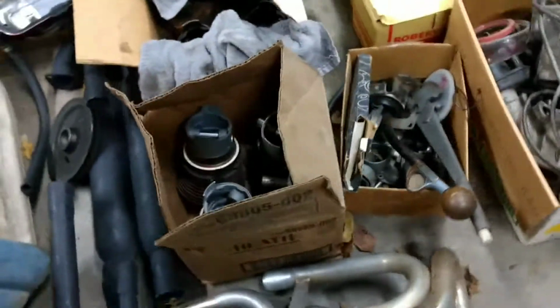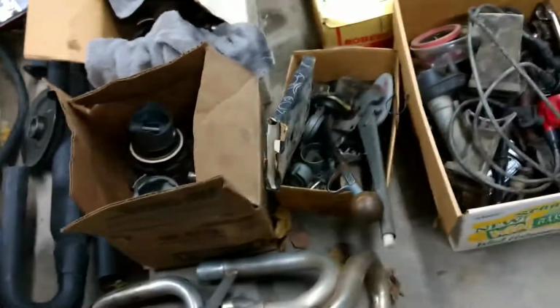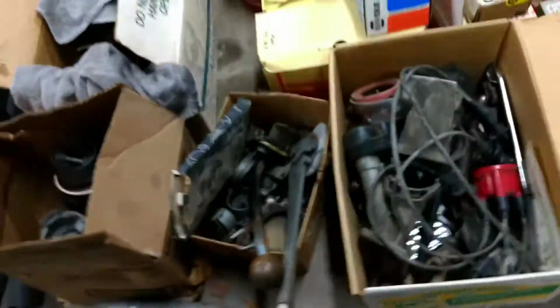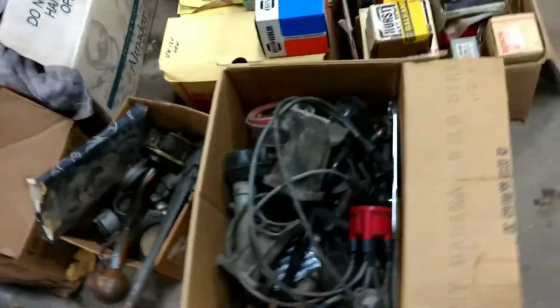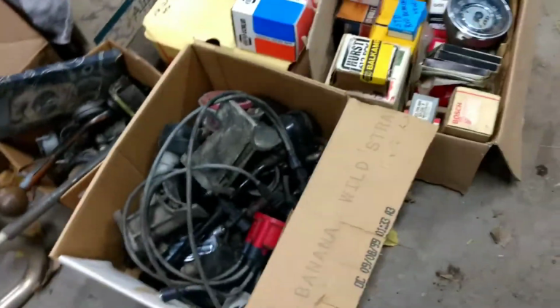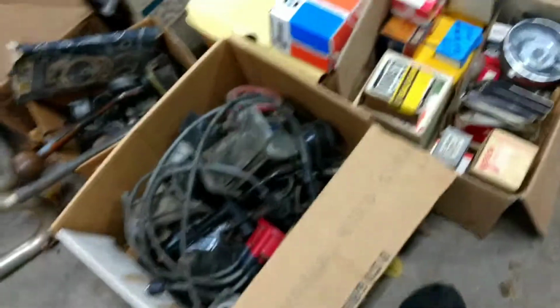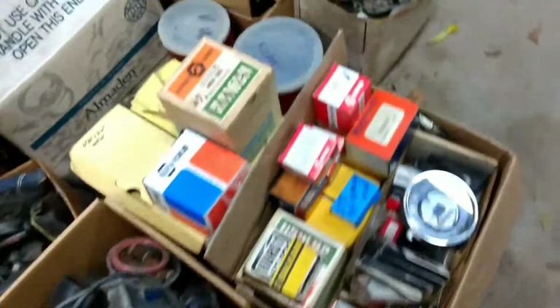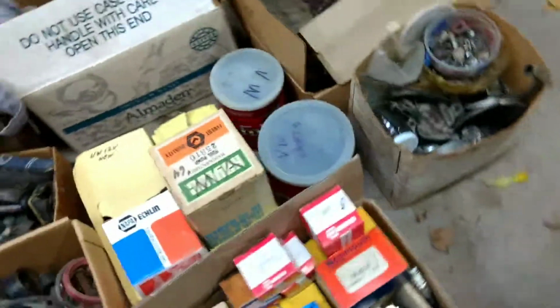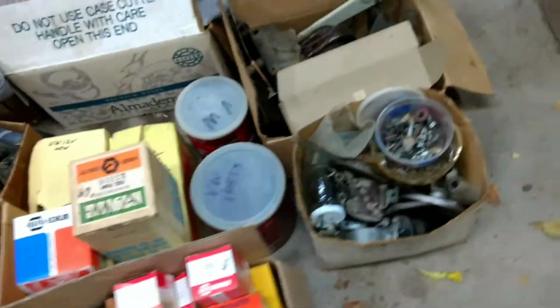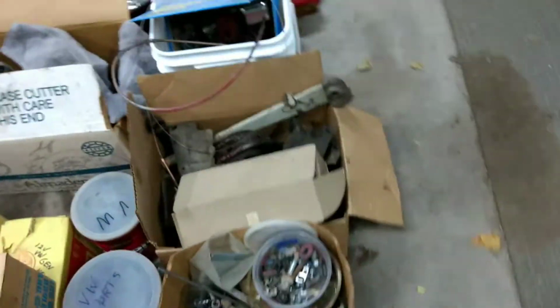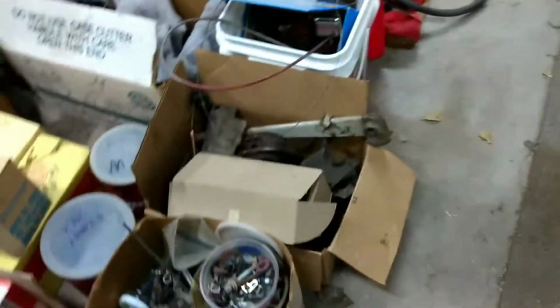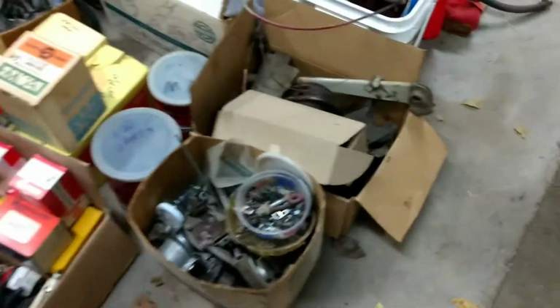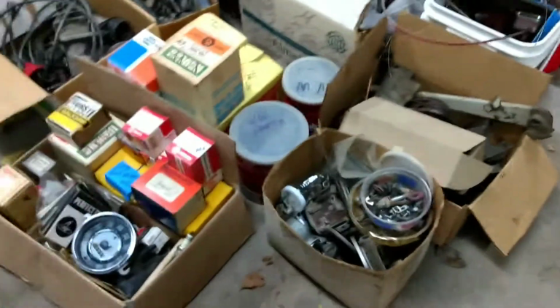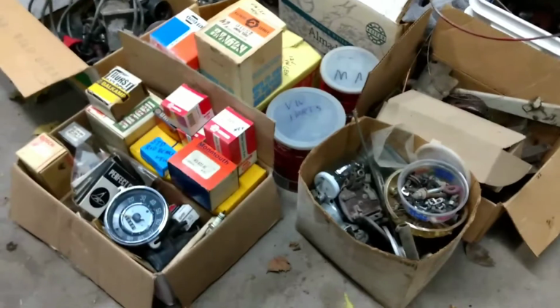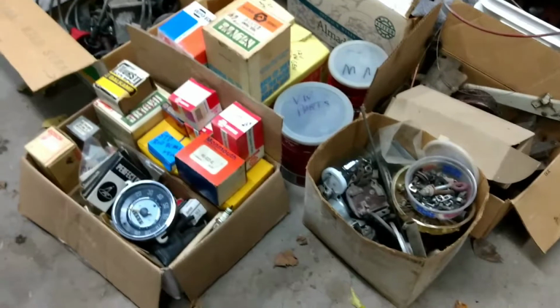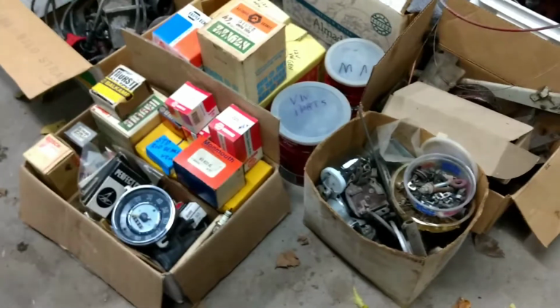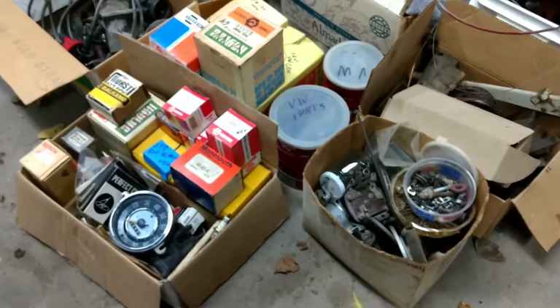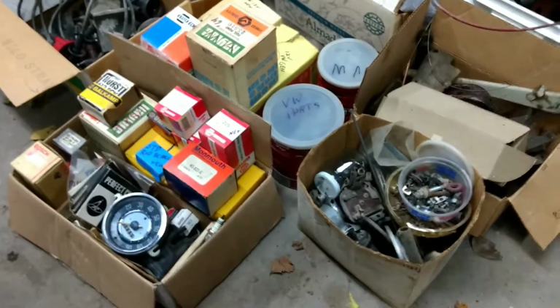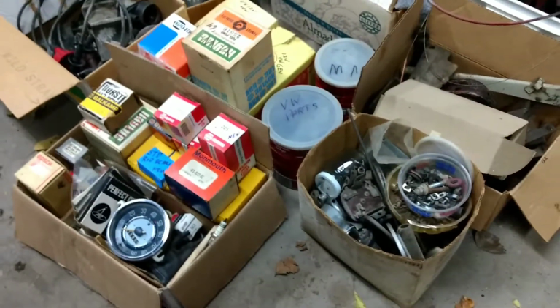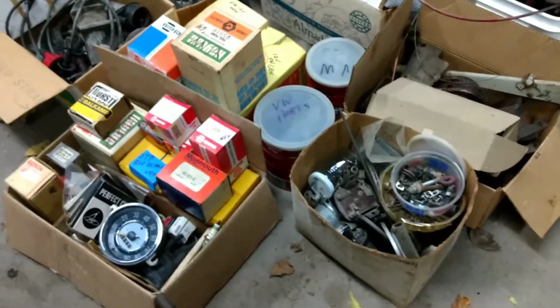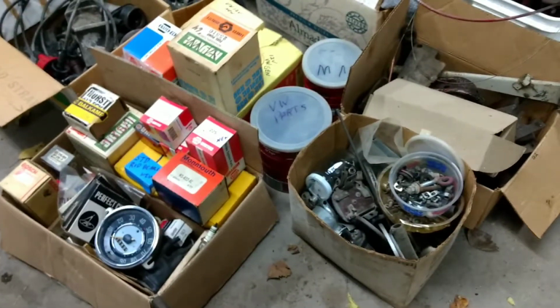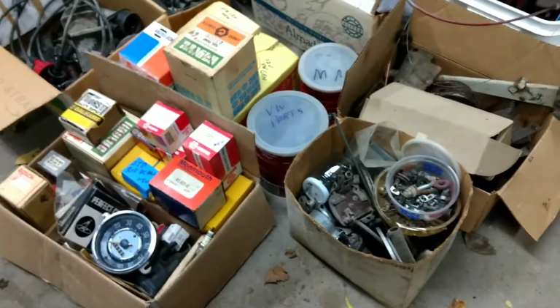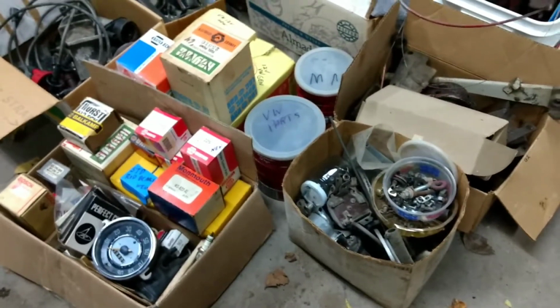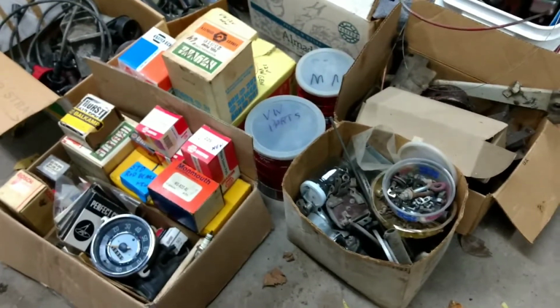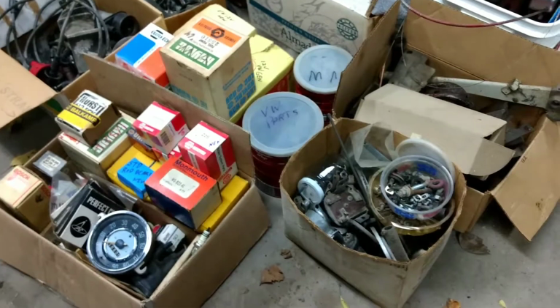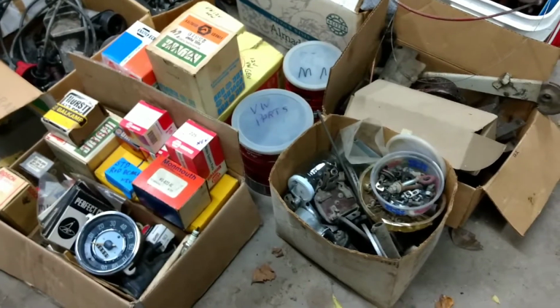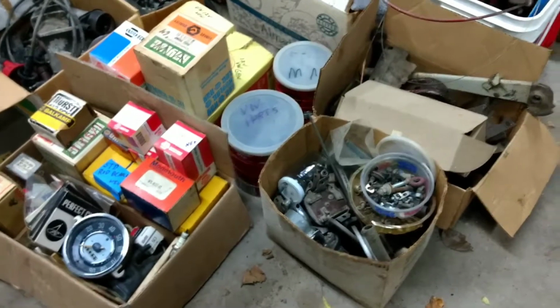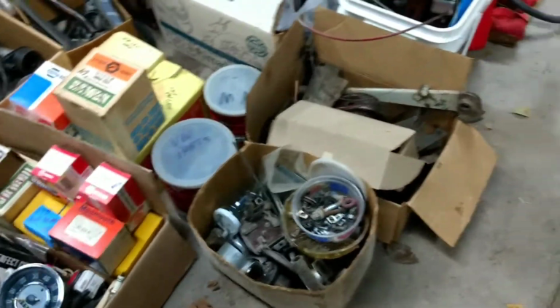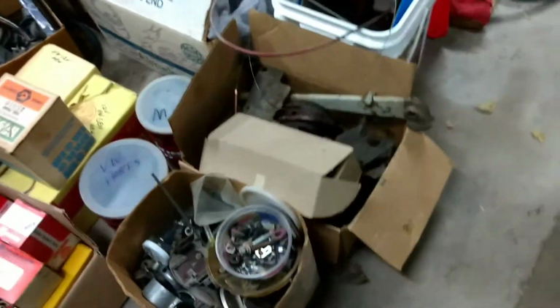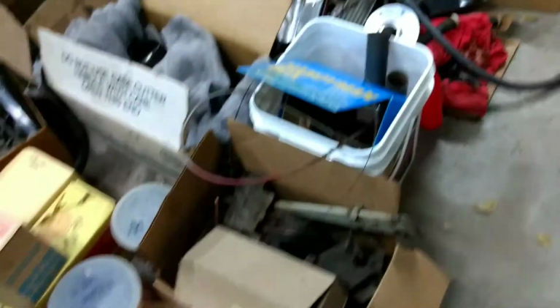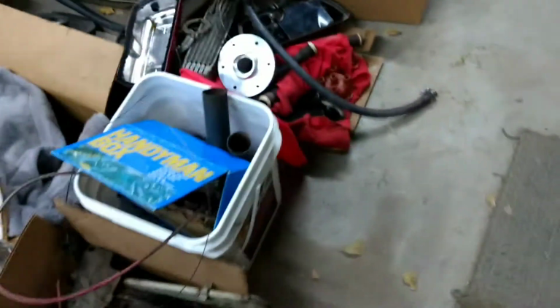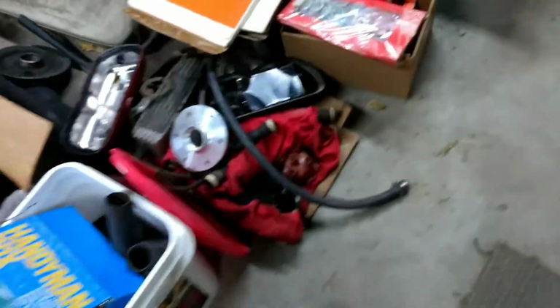A couple sets of pistons. A lot of people would think this is probably junk, but when you work on your own stuff - and I've been working on a few other people's stuff too - there's a lot of usable parts here.